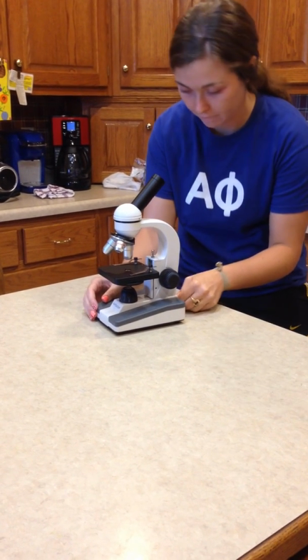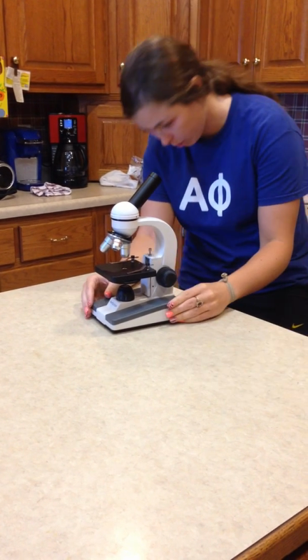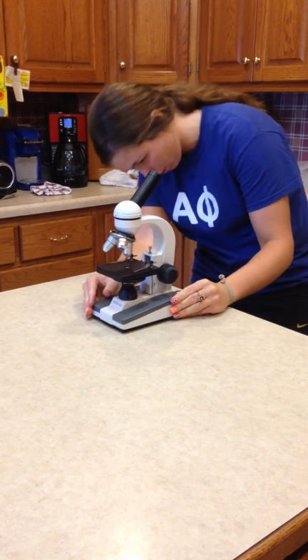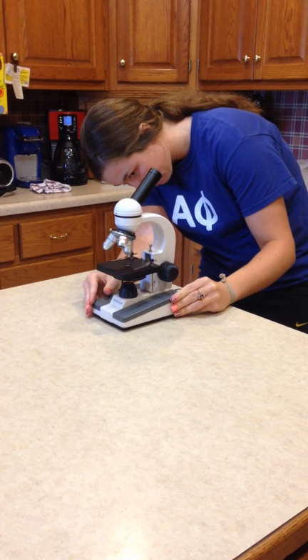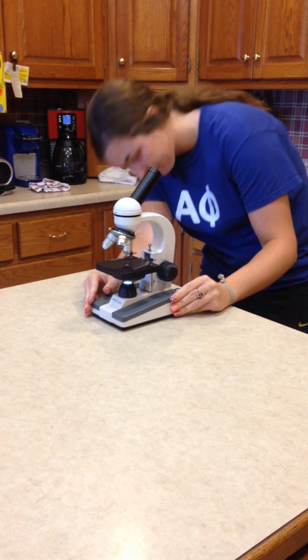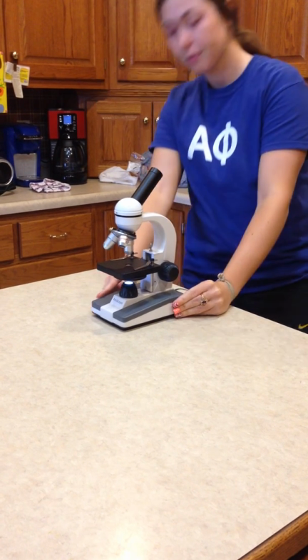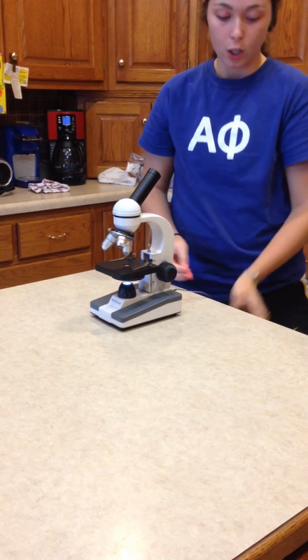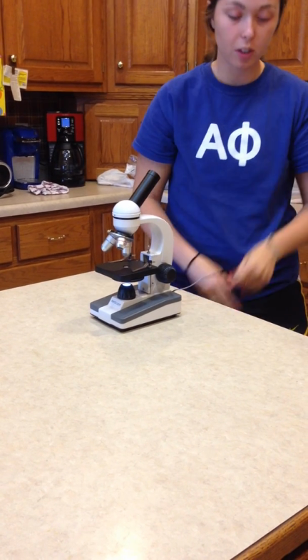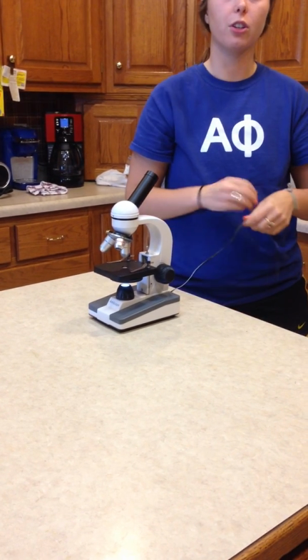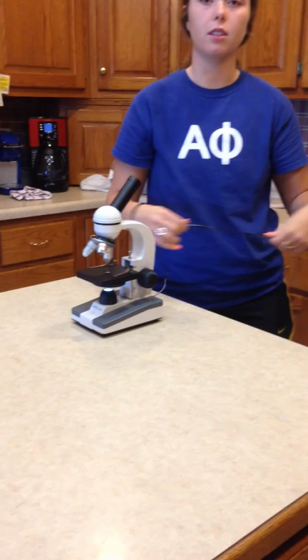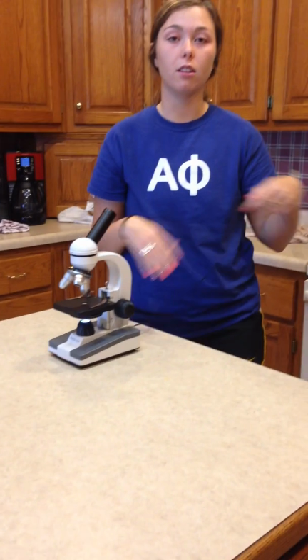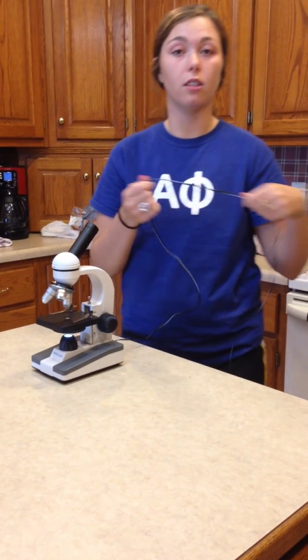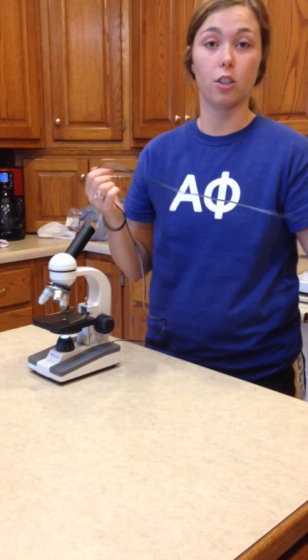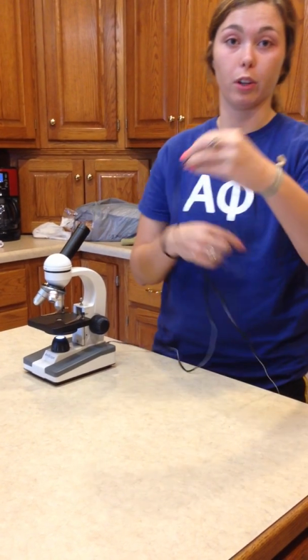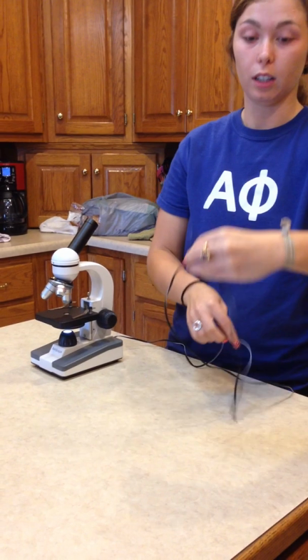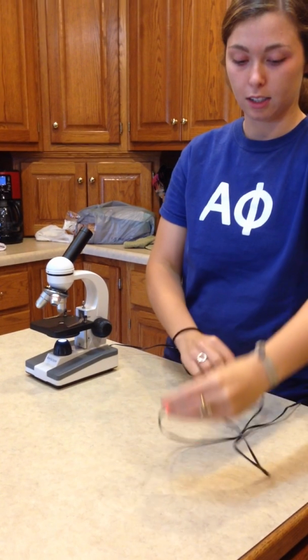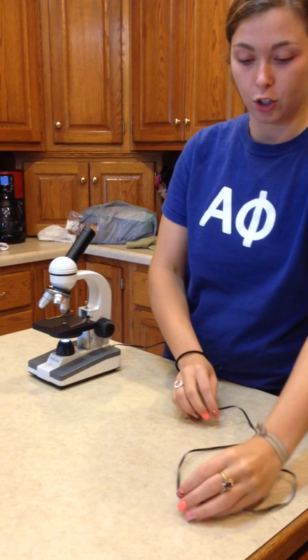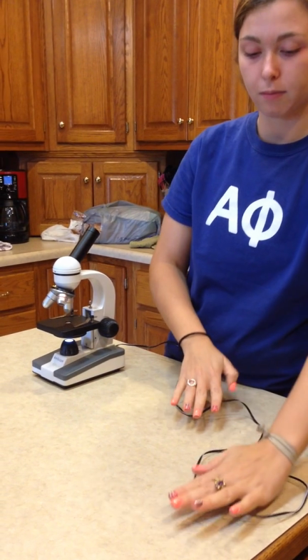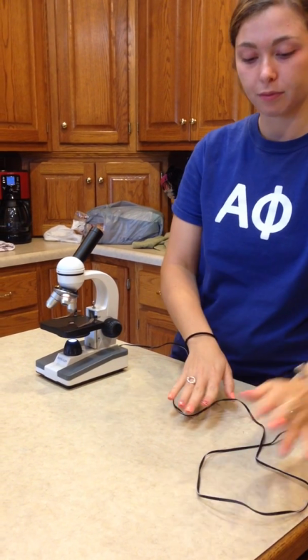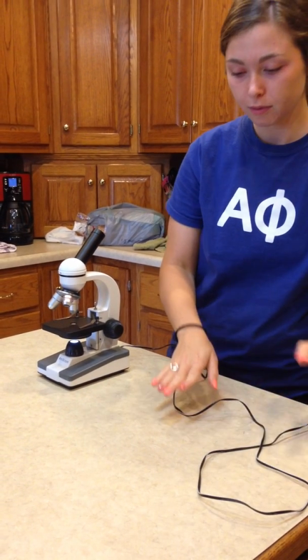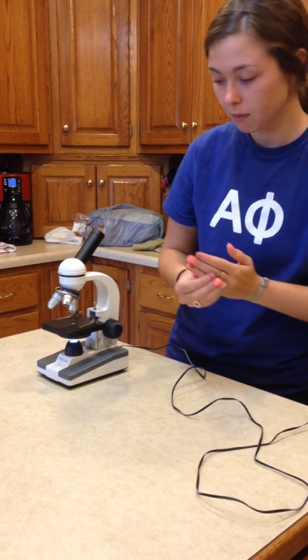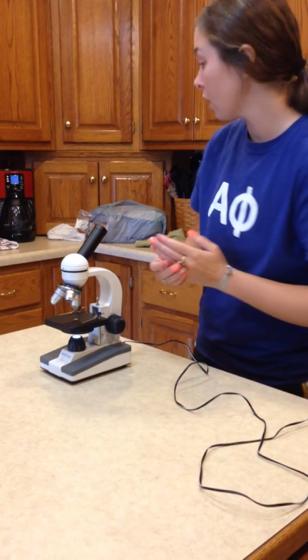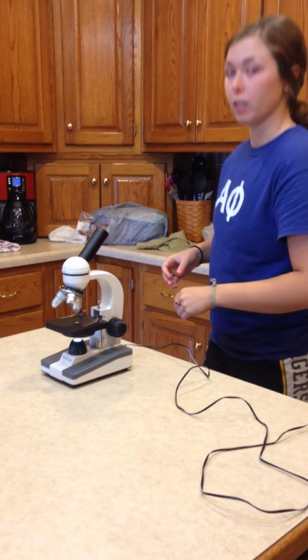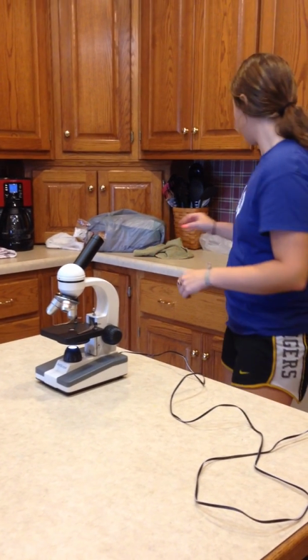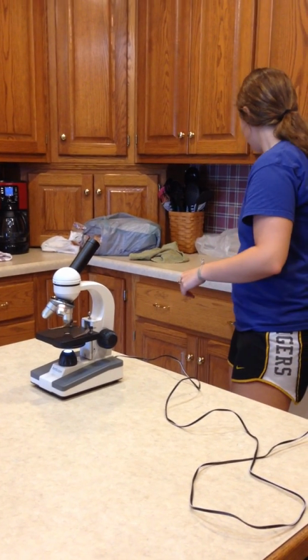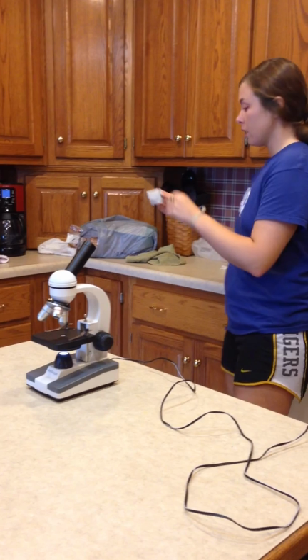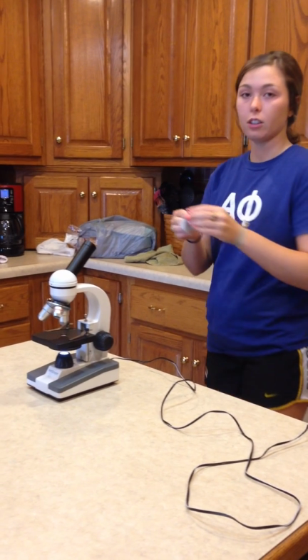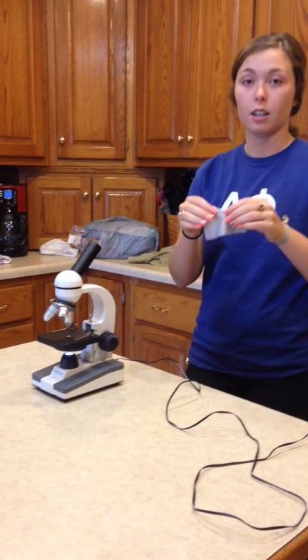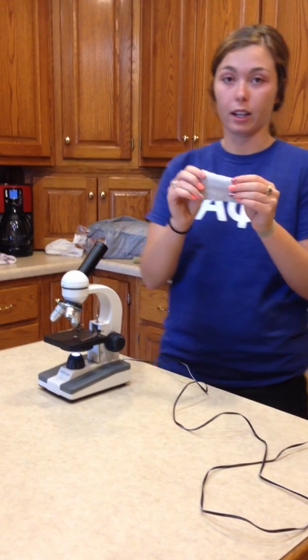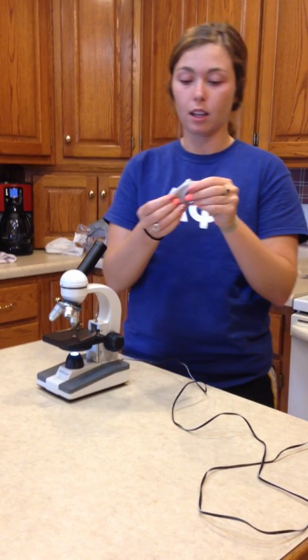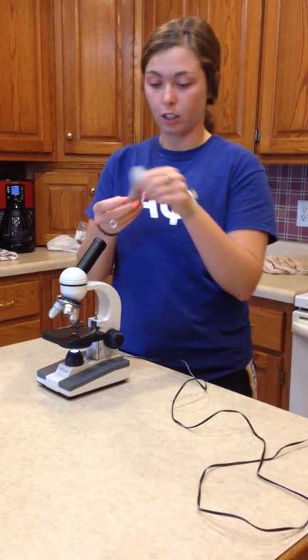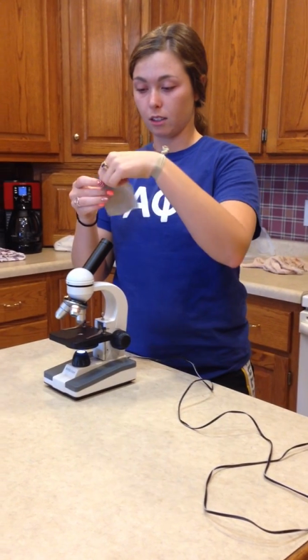And turn your microscope on. You also want to make sure your cord is not hanging so that nobody can trip over and cause injuries. You then take your cleaning cloth provided and clean your lenses.